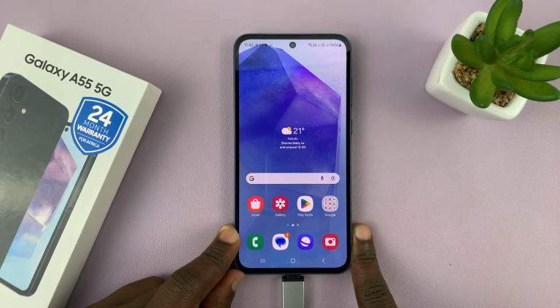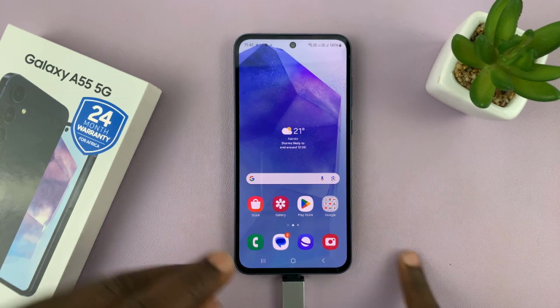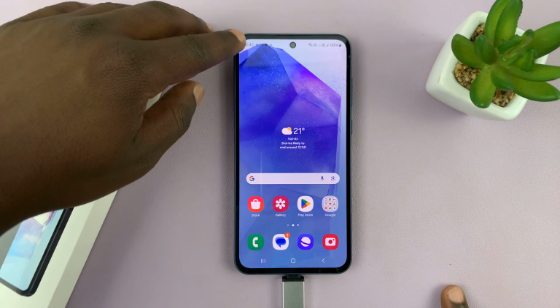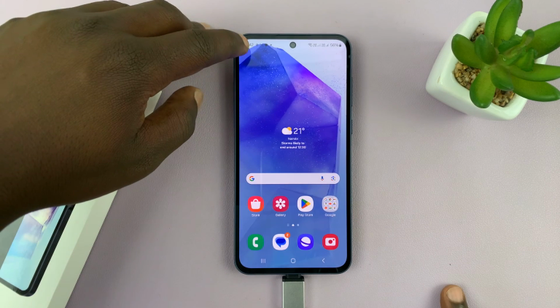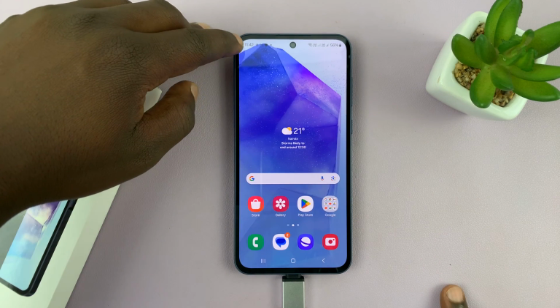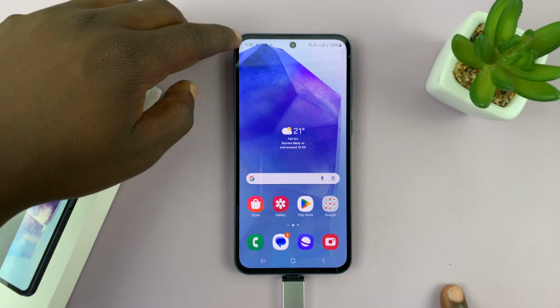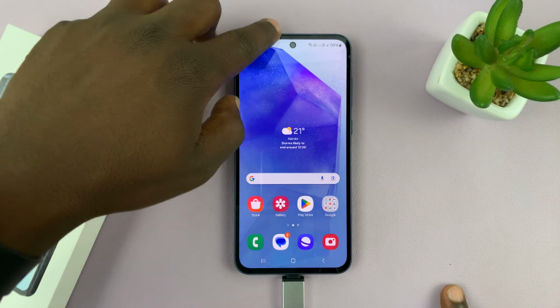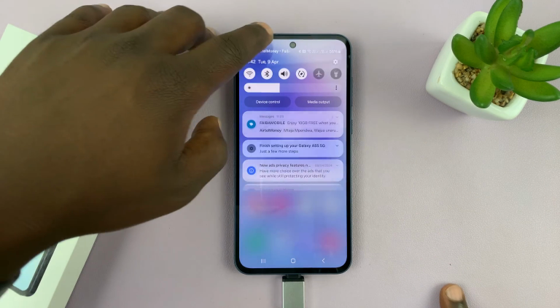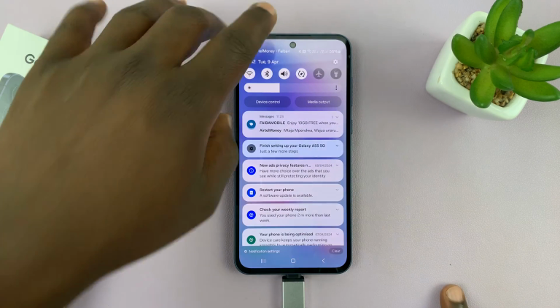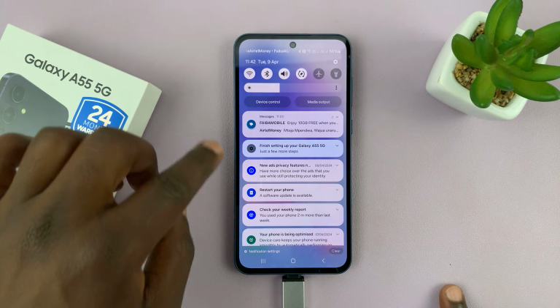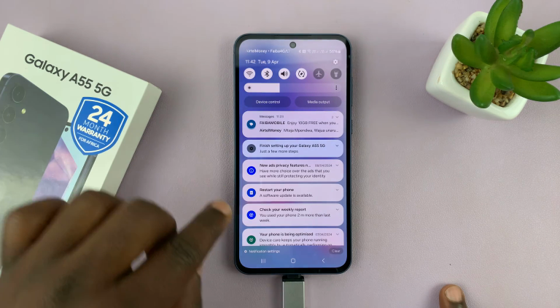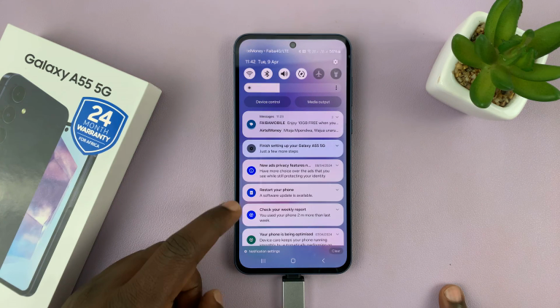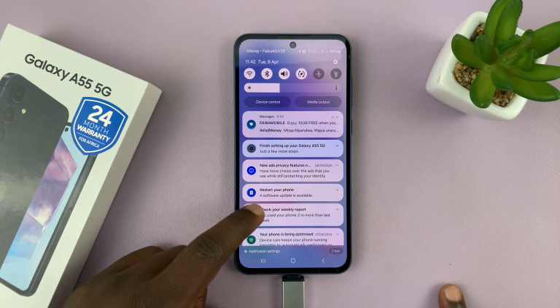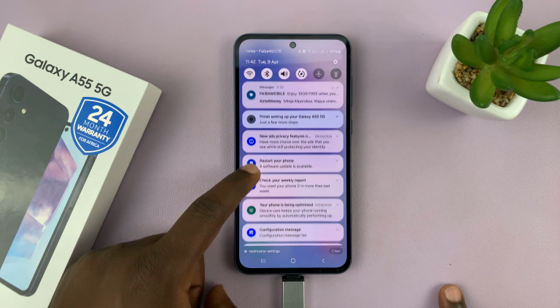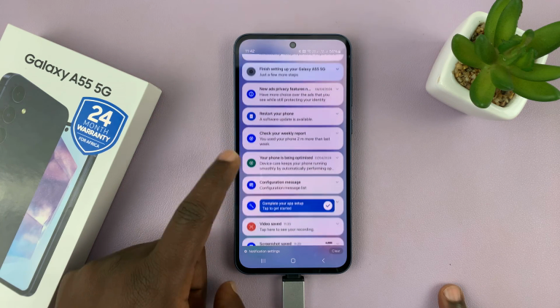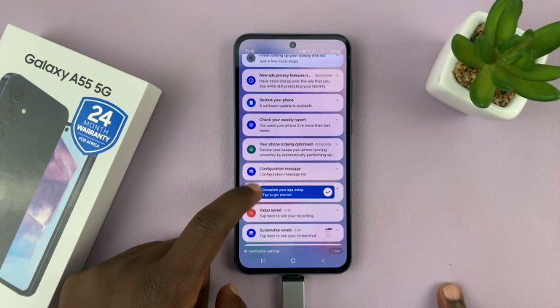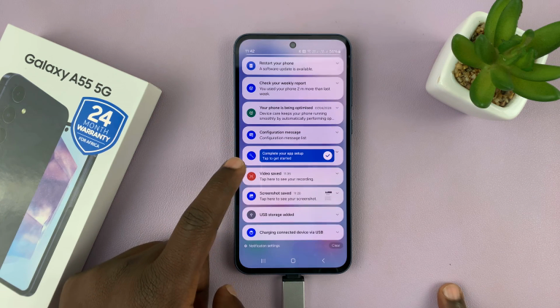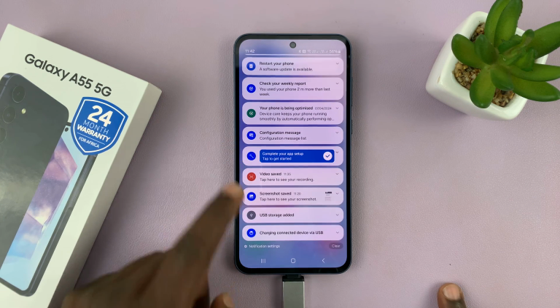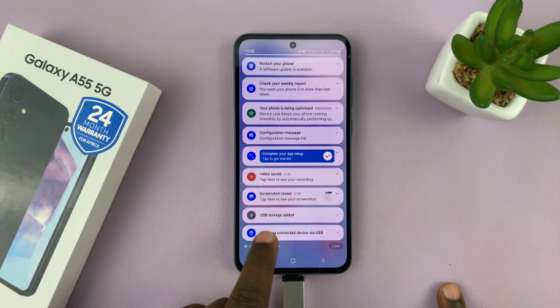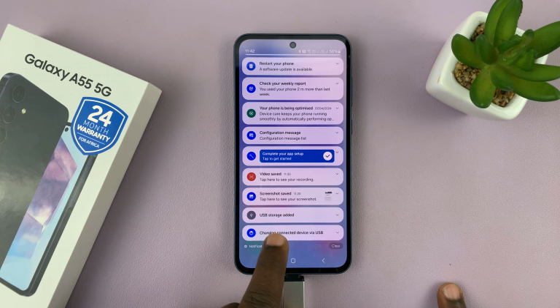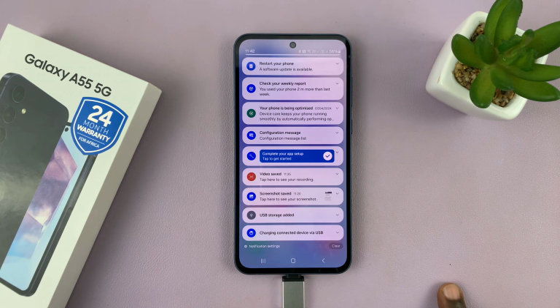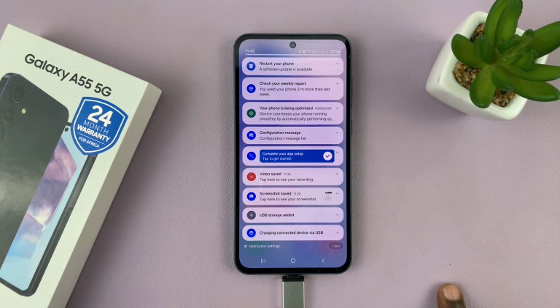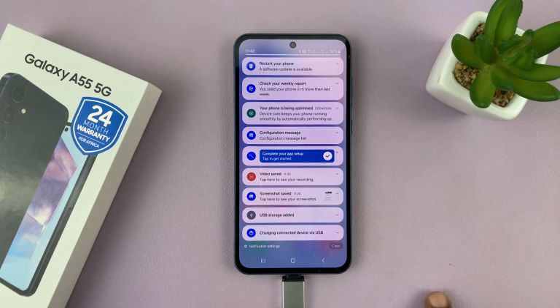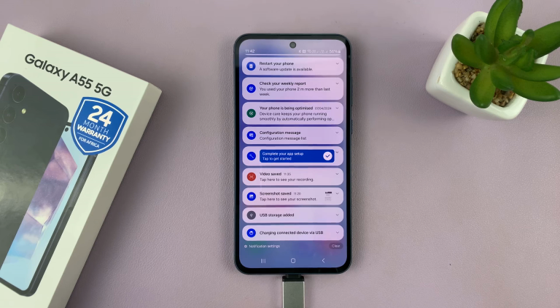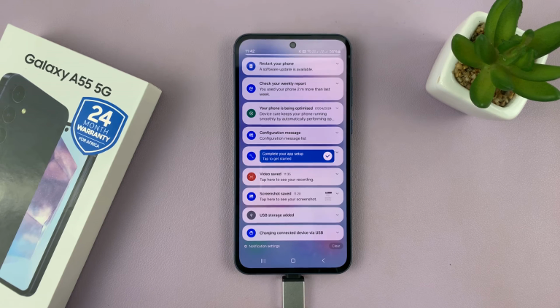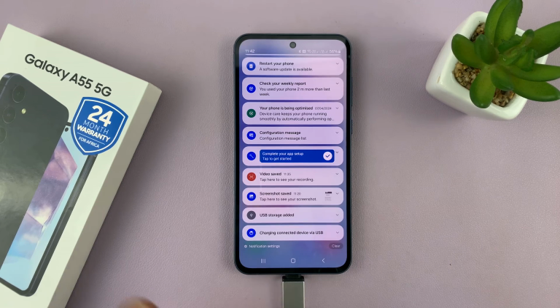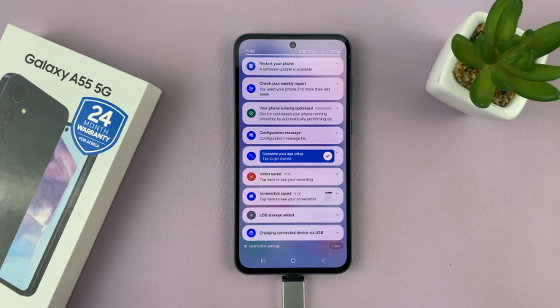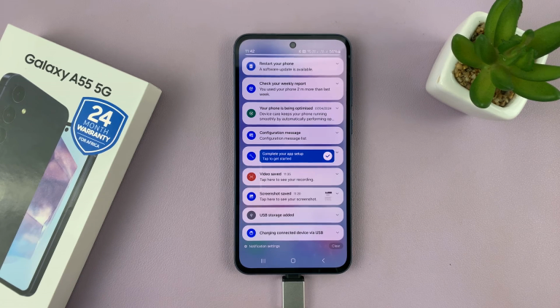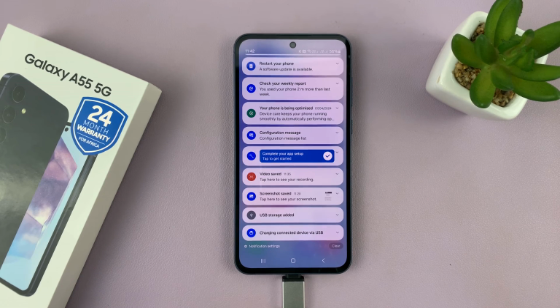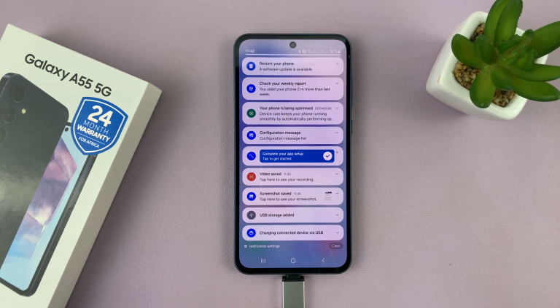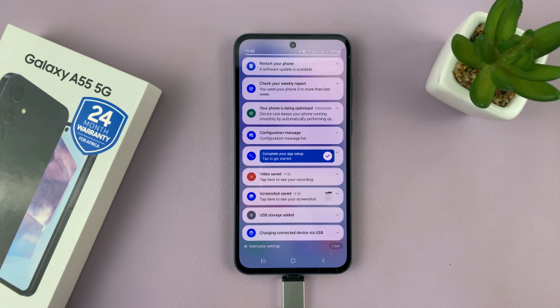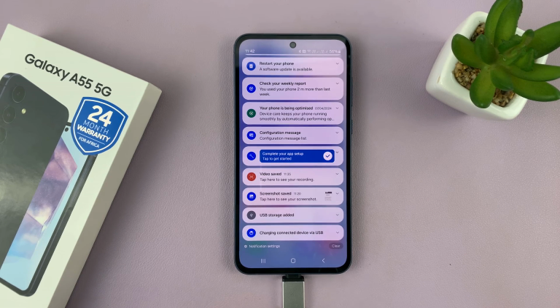And immediately, I've already seen a USB icon in the status bar. If we scroll, you should see the option 'USB storage added,' which means we have OTG support confirmed on the Galaxy A55 5G.